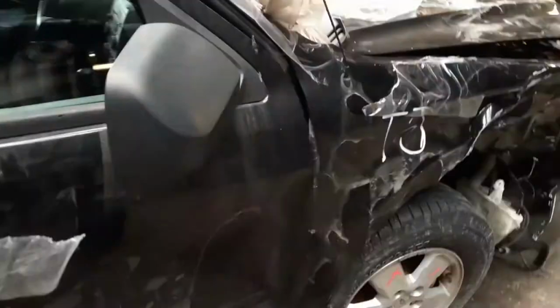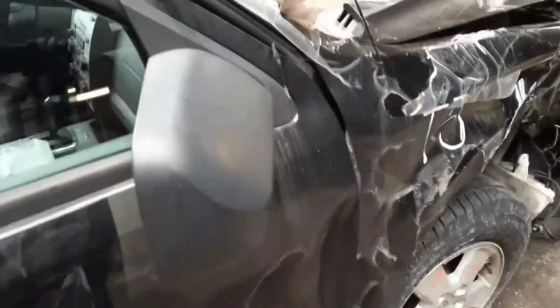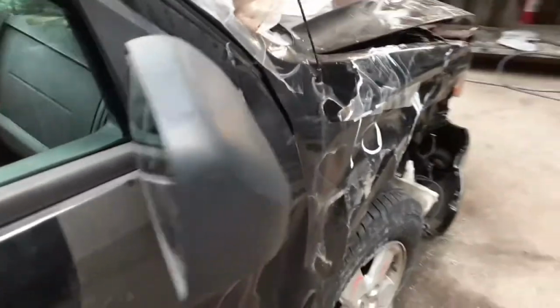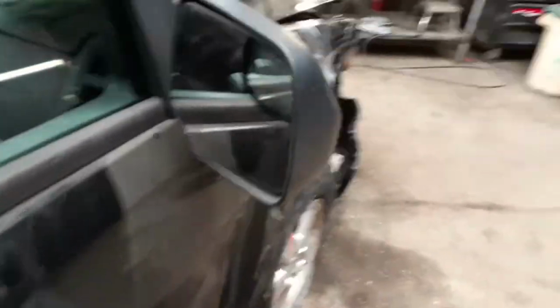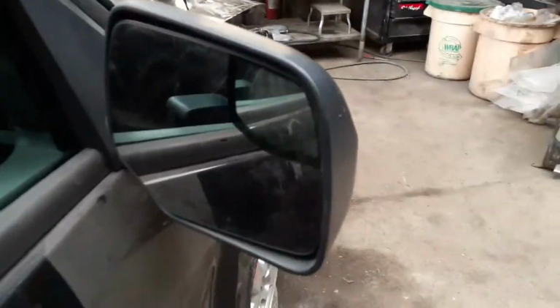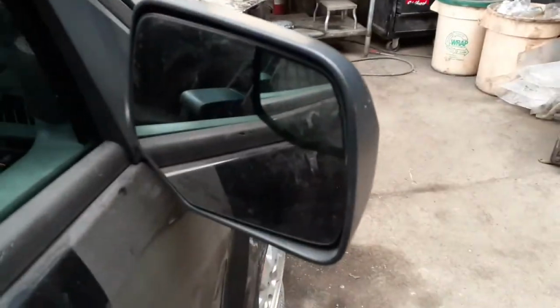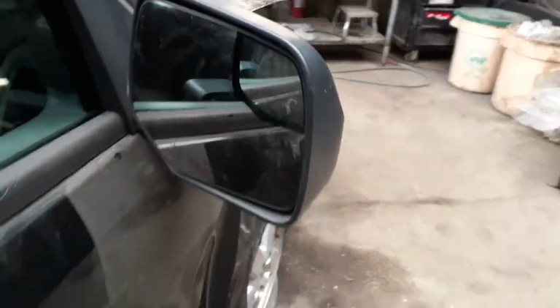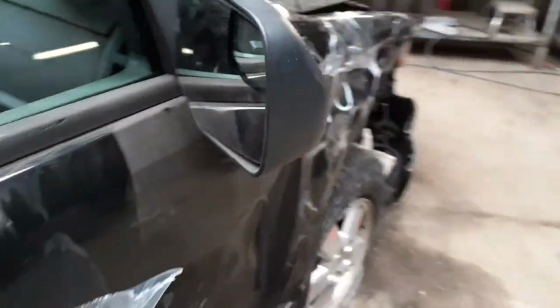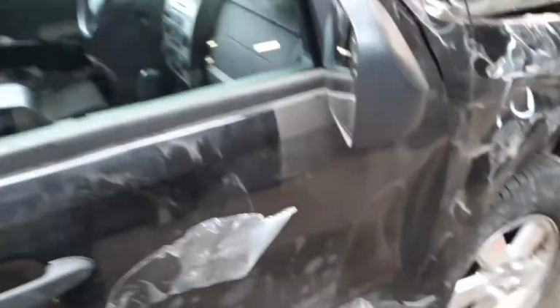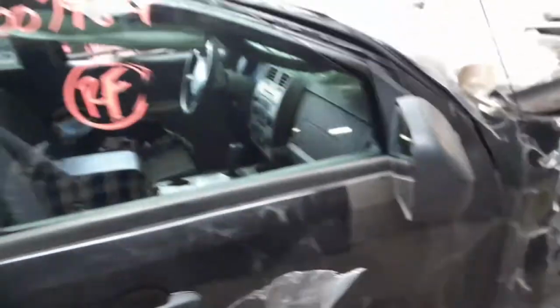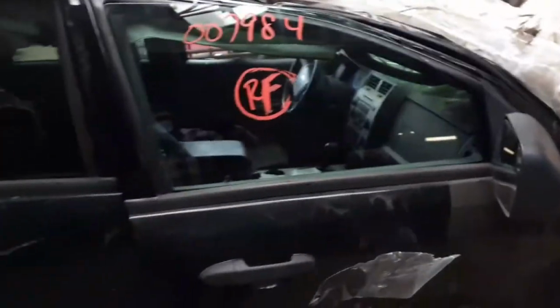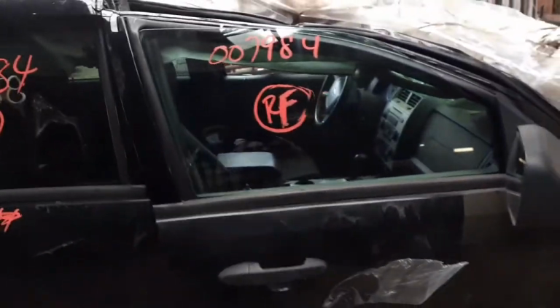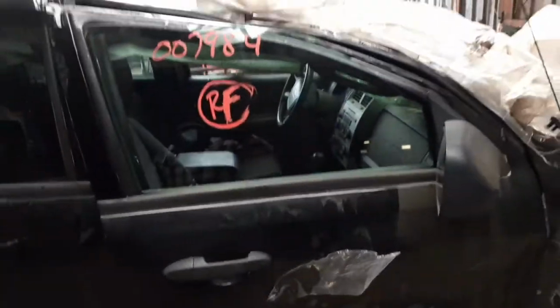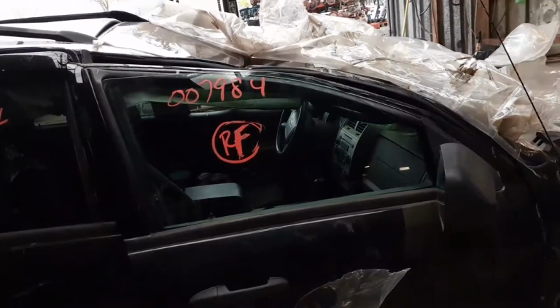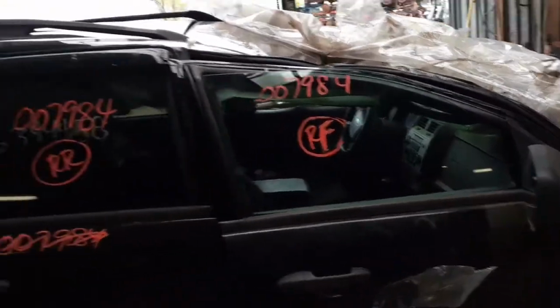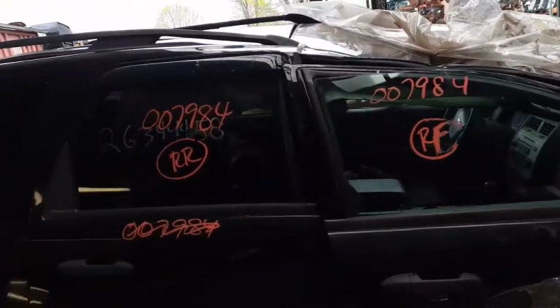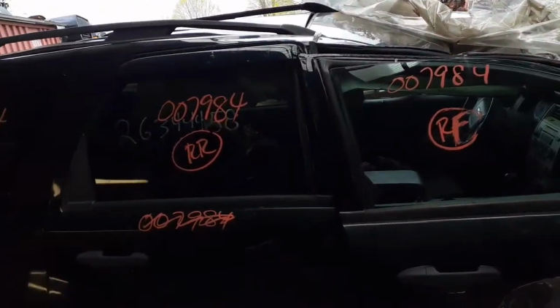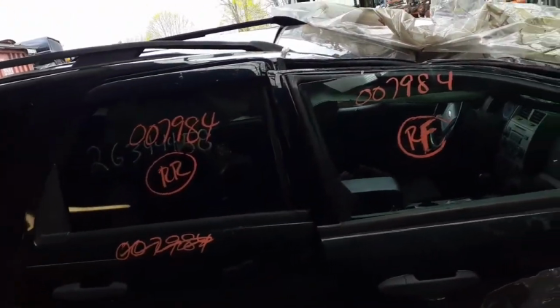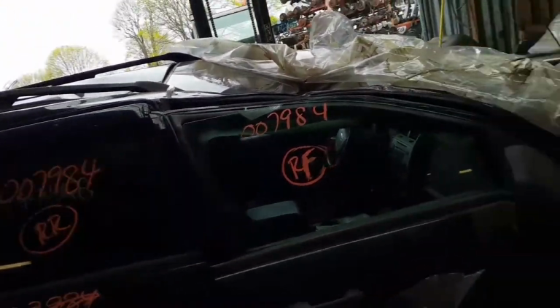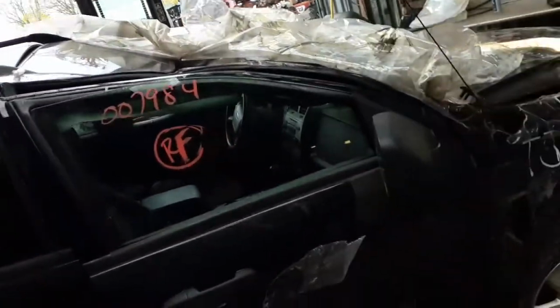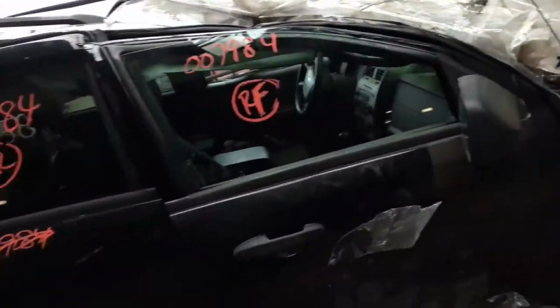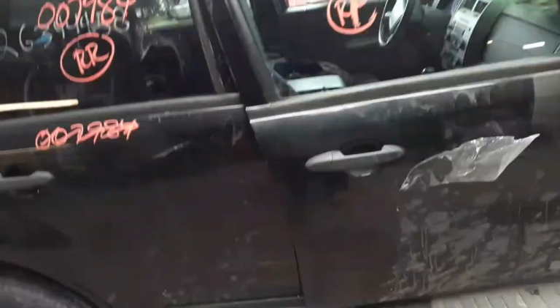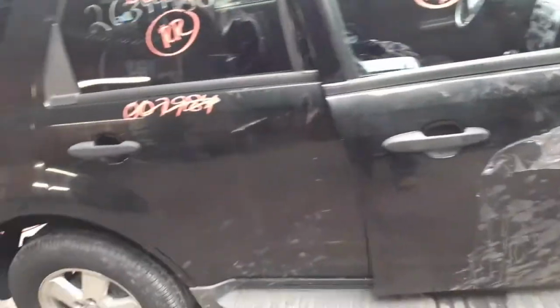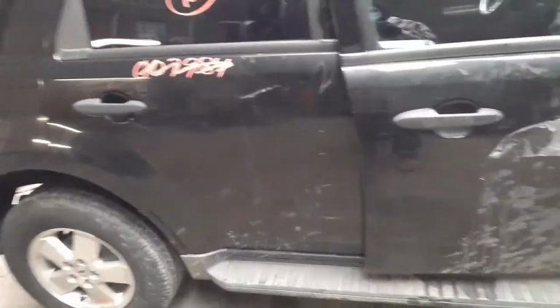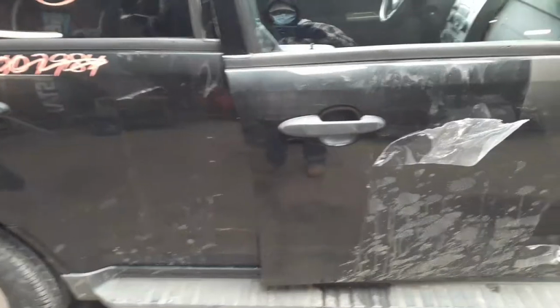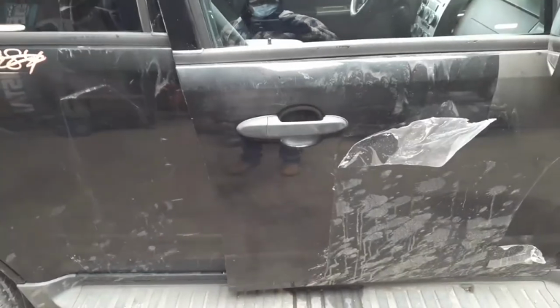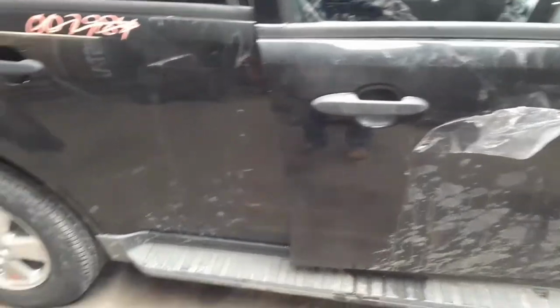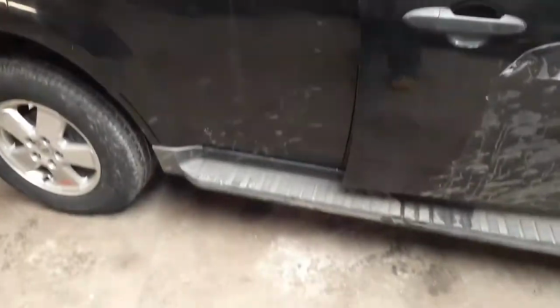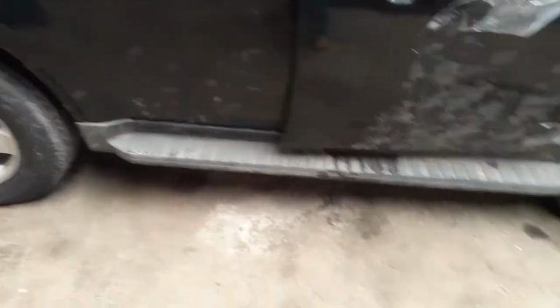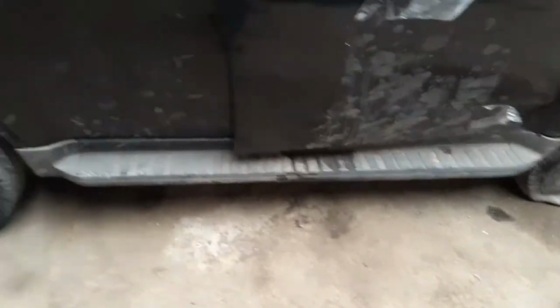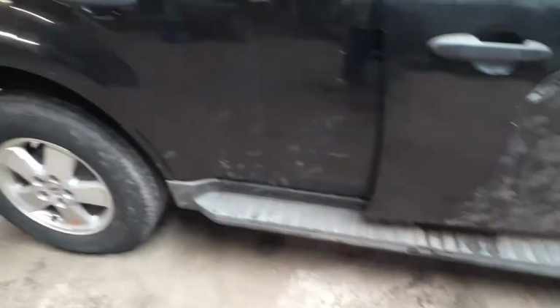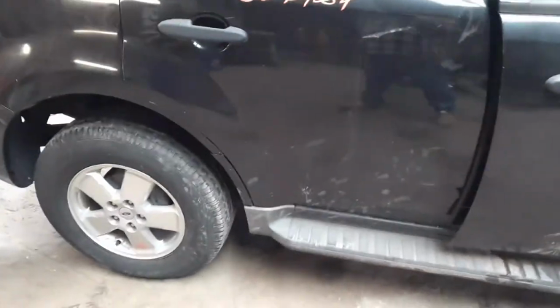It's black textured and it does have the spotter mirror in it. You got a right front door glass, you got a right rear door glass. You do have window regulators, inside and outside door handles — these are black textured. Running board on this side is no good, it's broke.